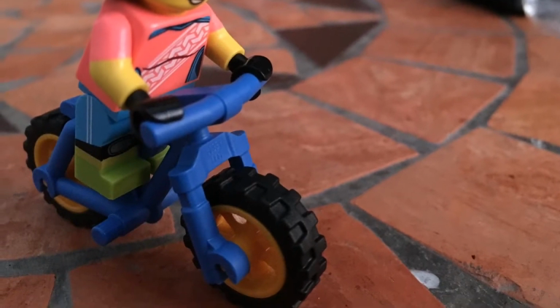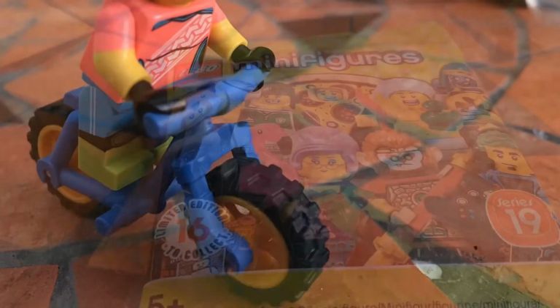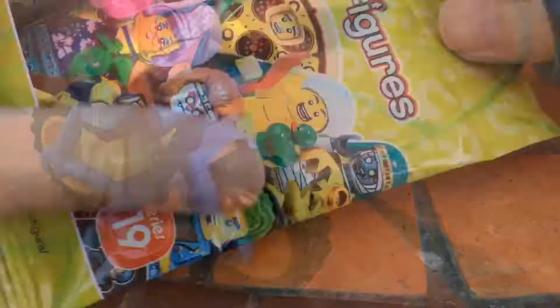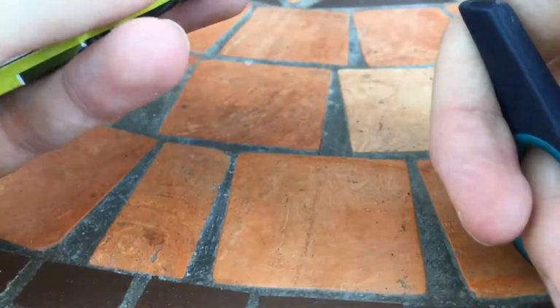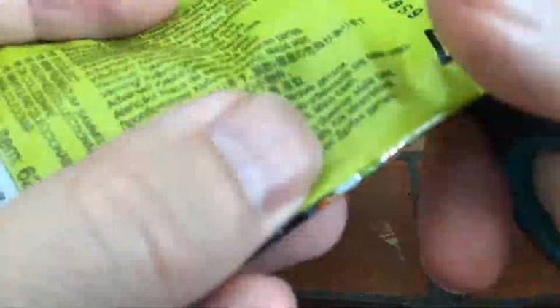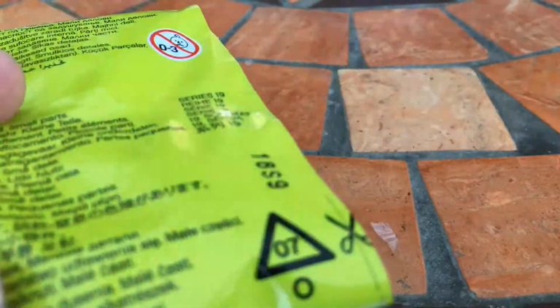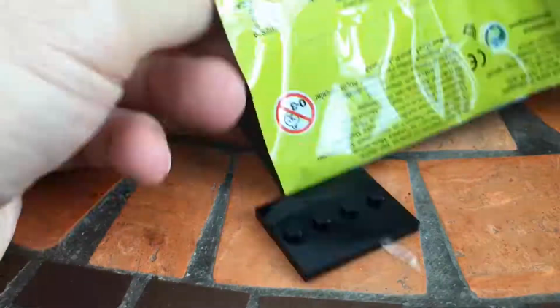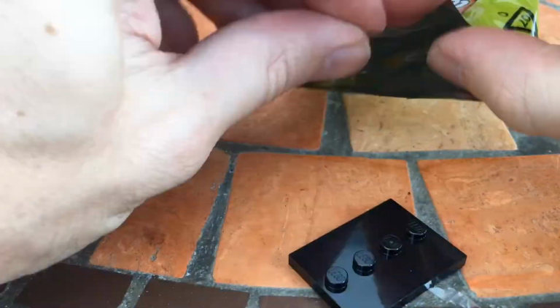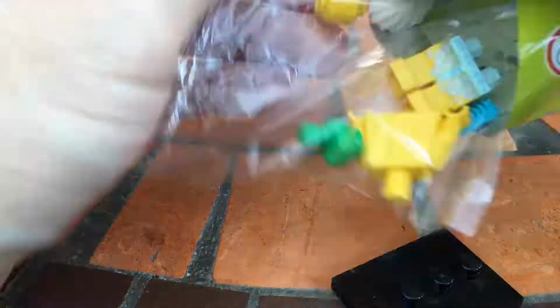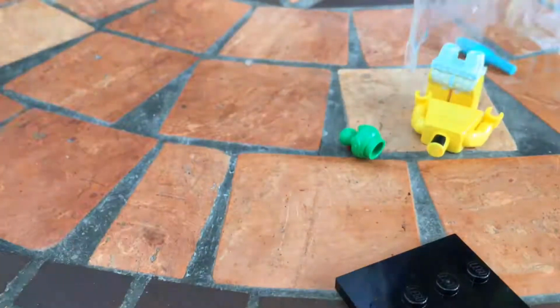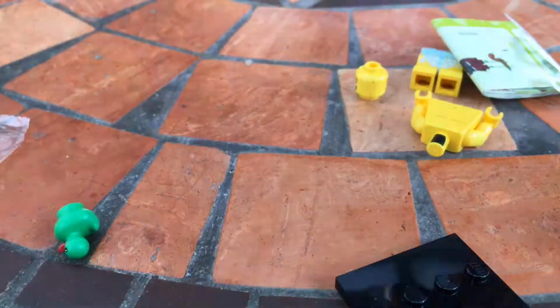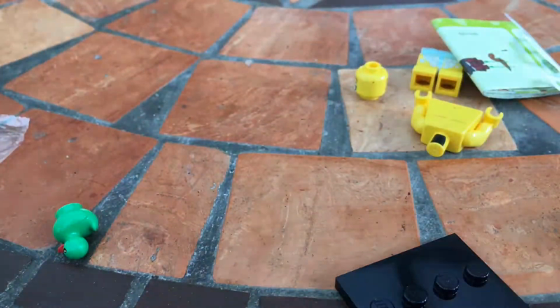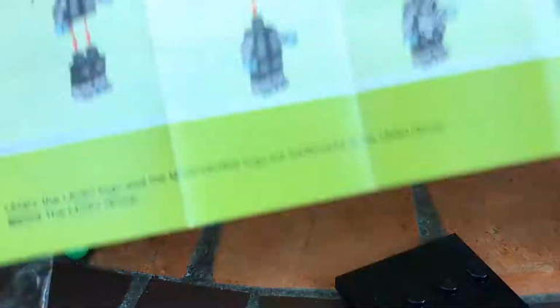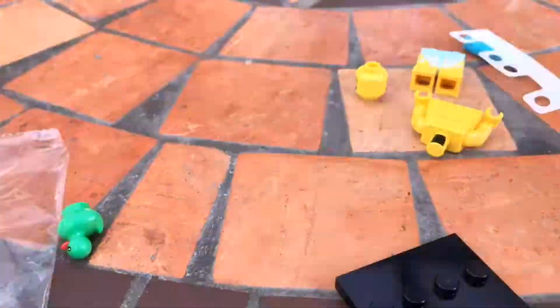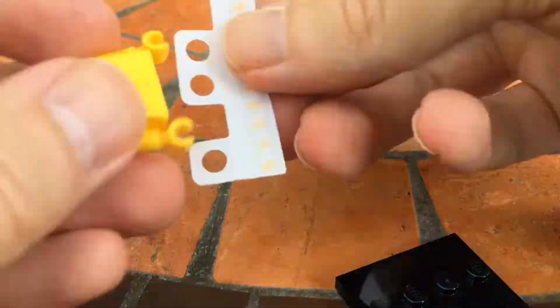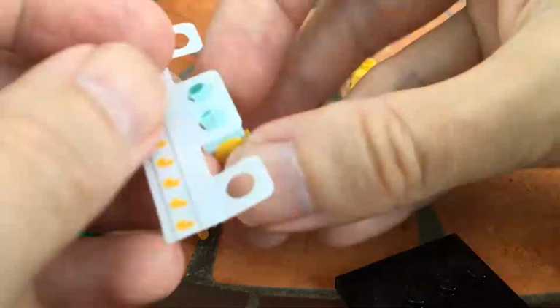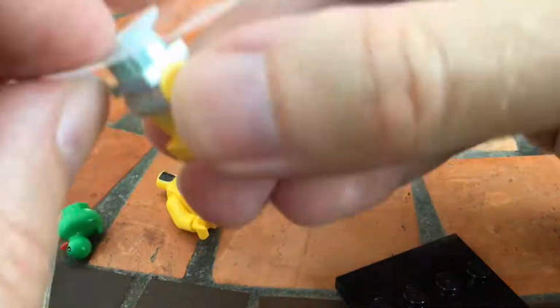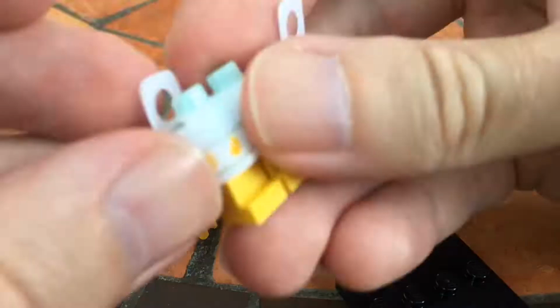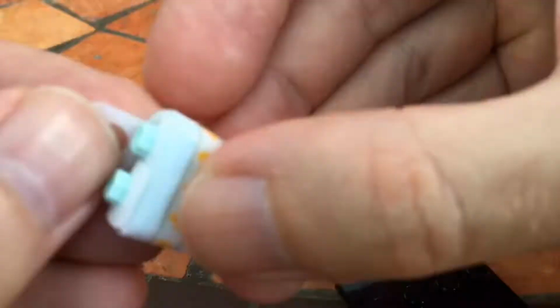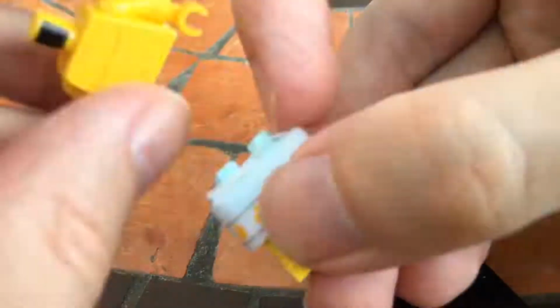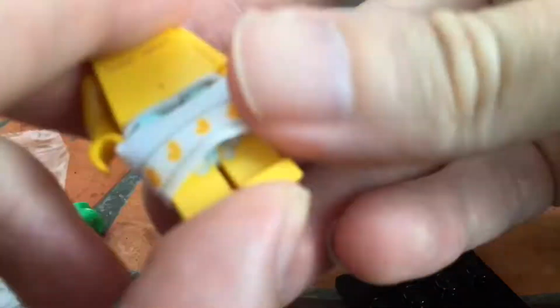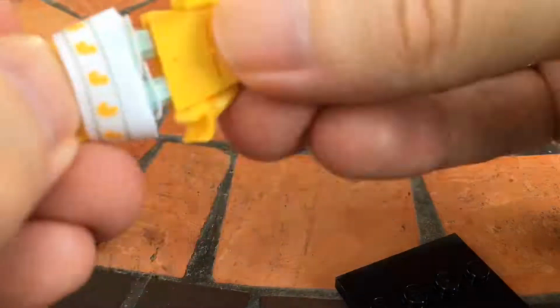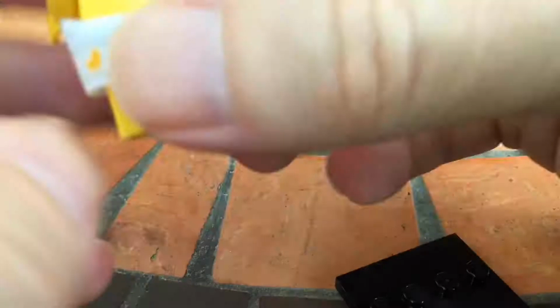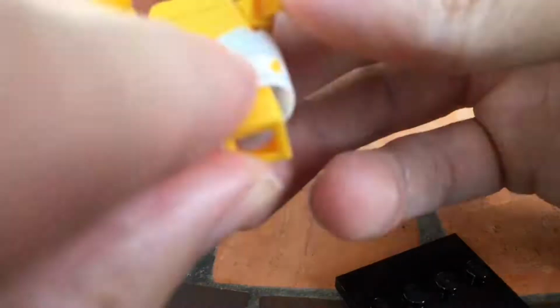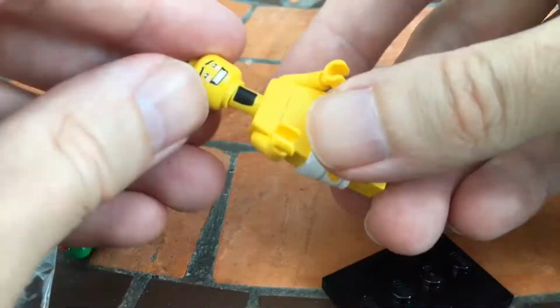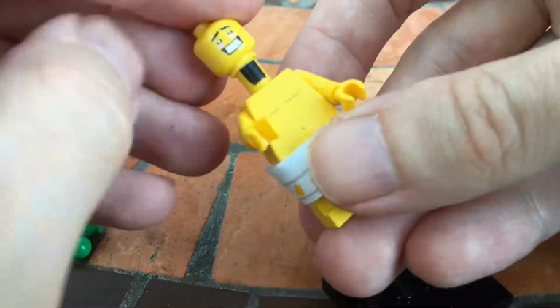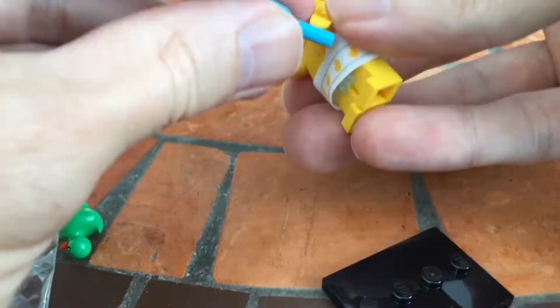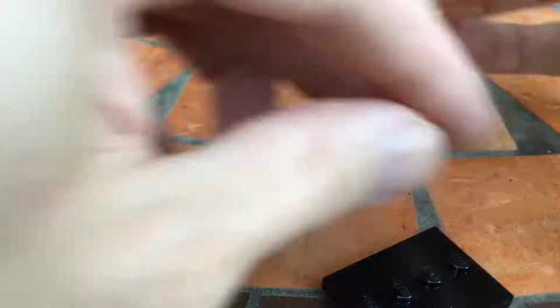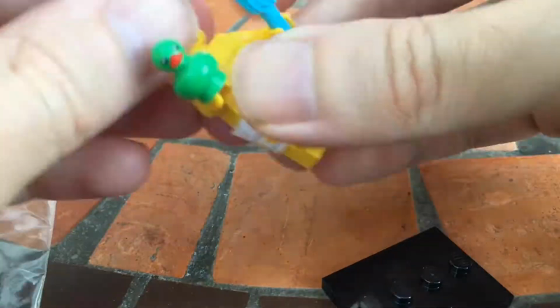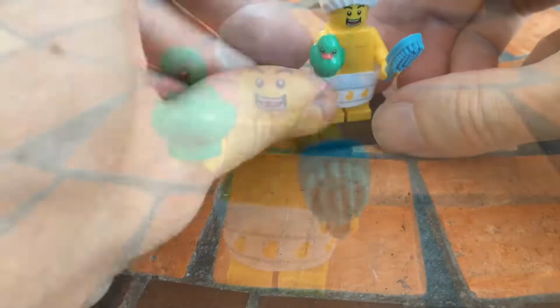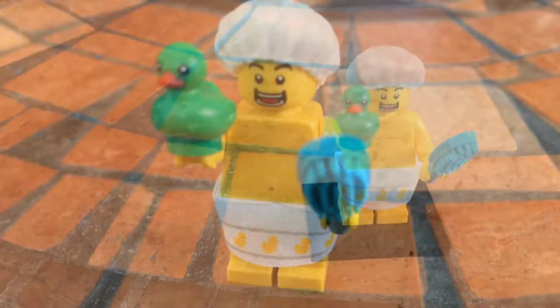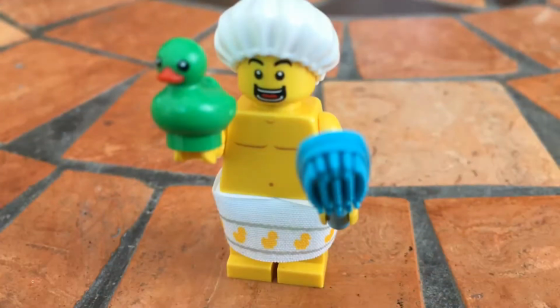There are loads of good ones, including a lady with a flamingo and a bird, which is quite cool. I don't think that's been available in a set before — if it has, tell me in the comments below. Then we have this guy, who I think is a really good one.